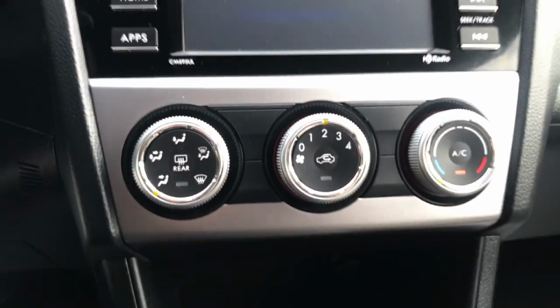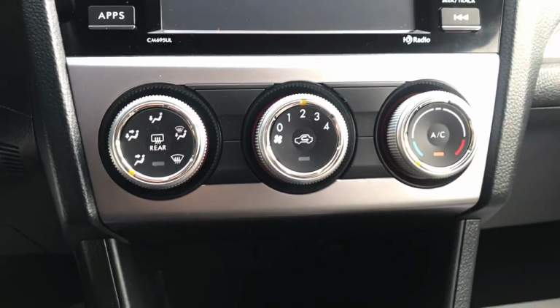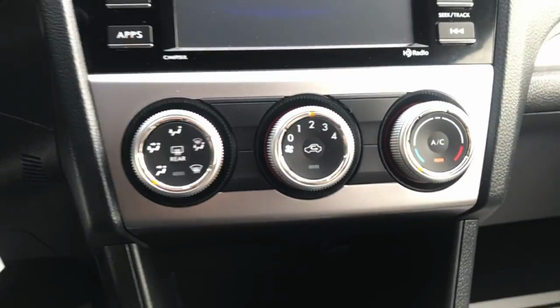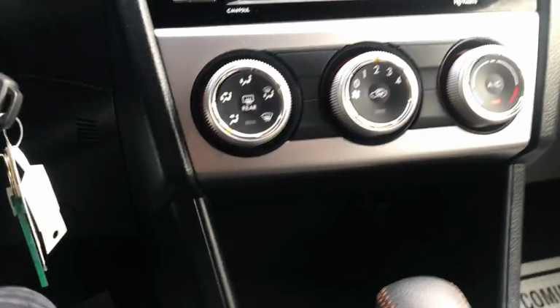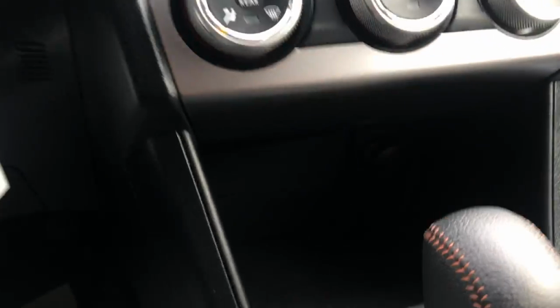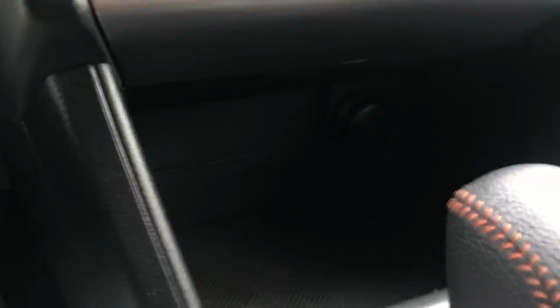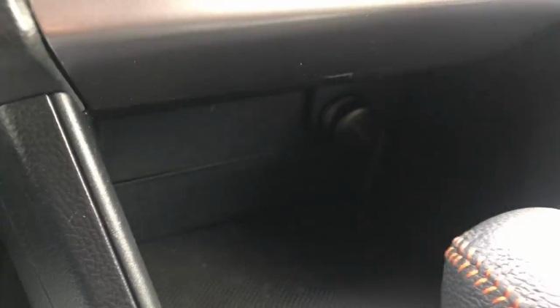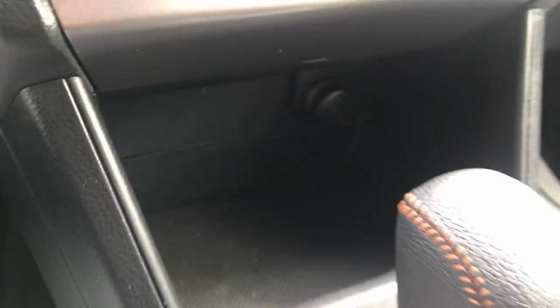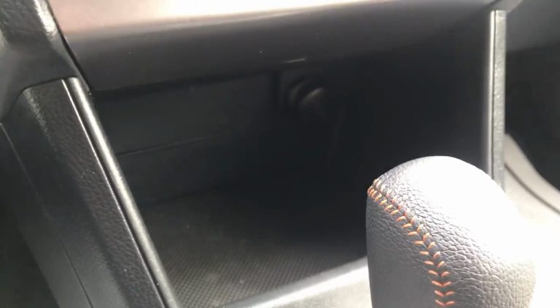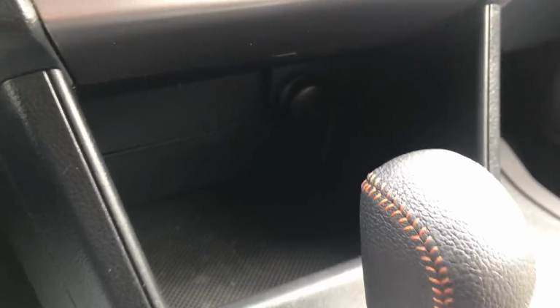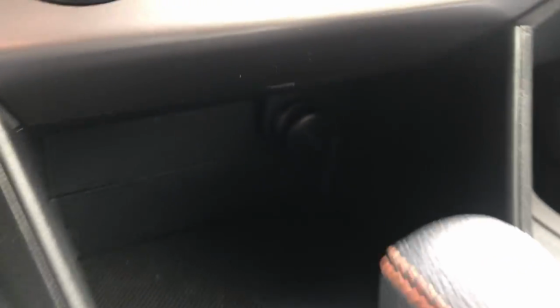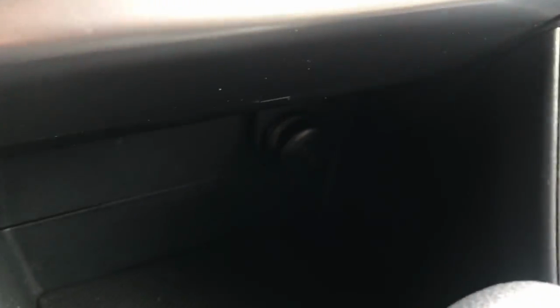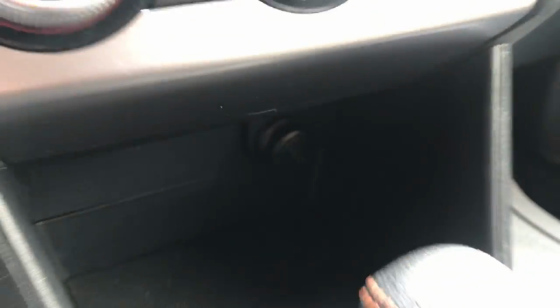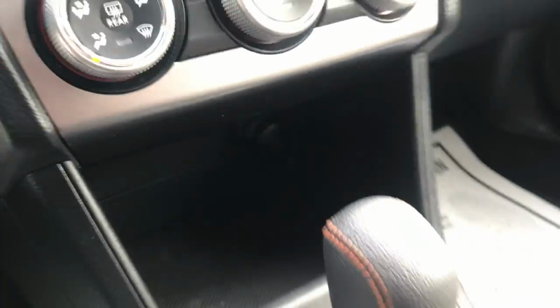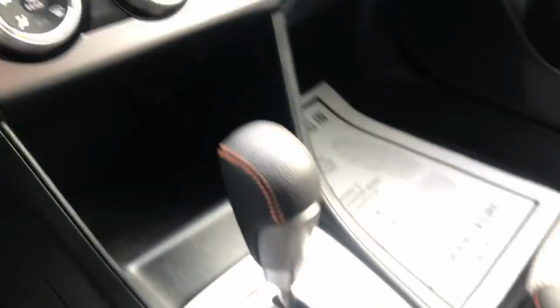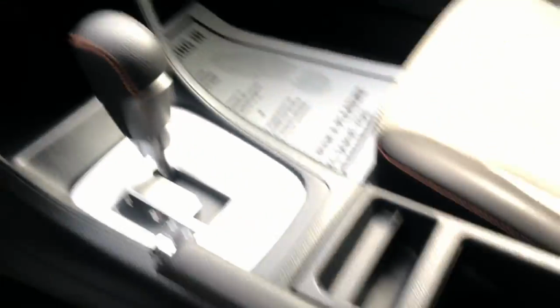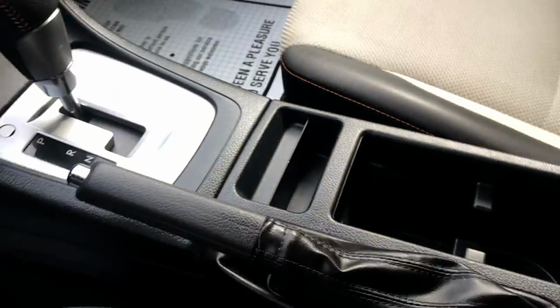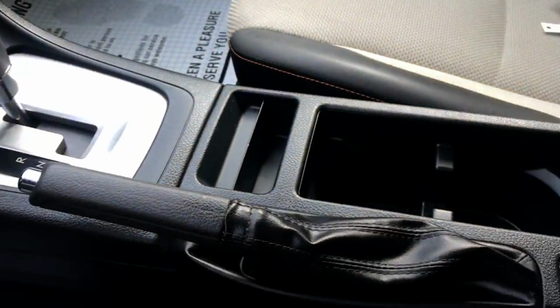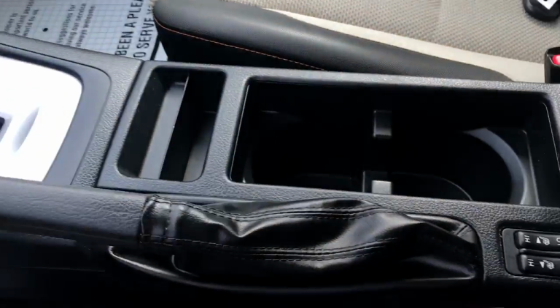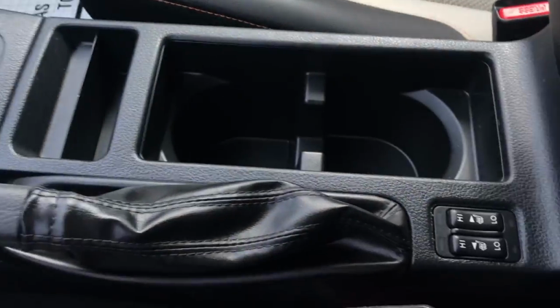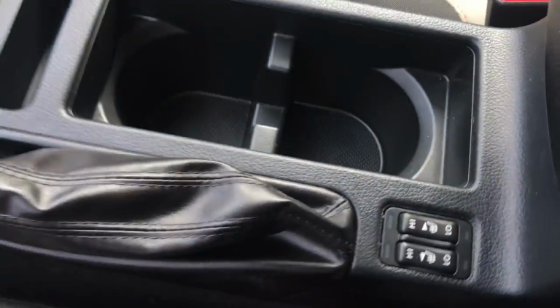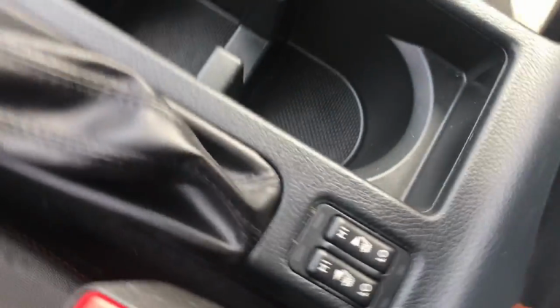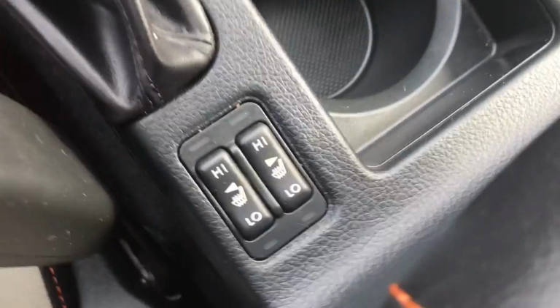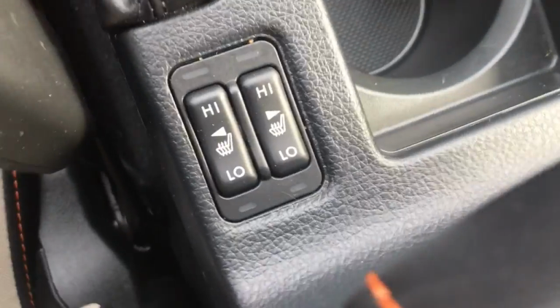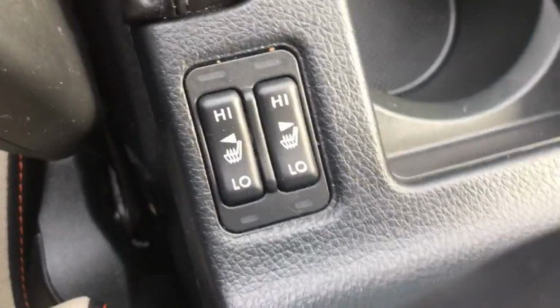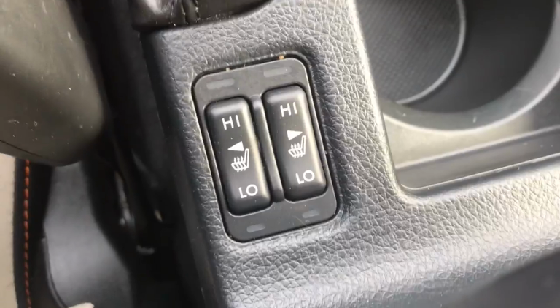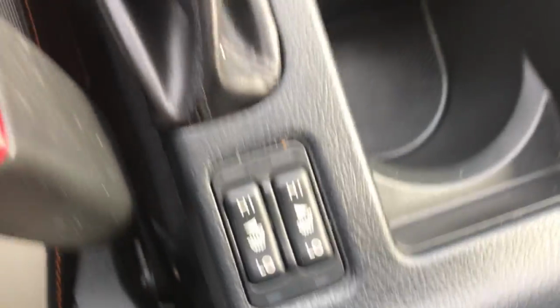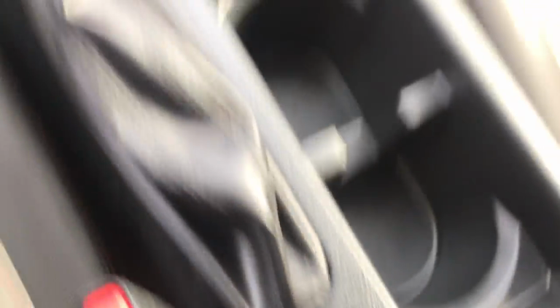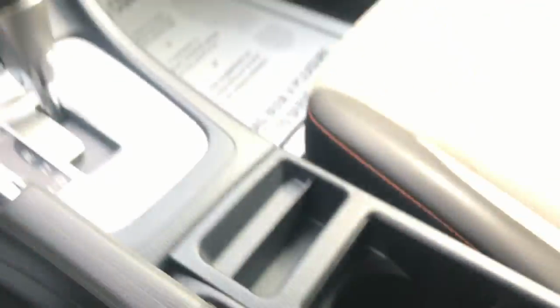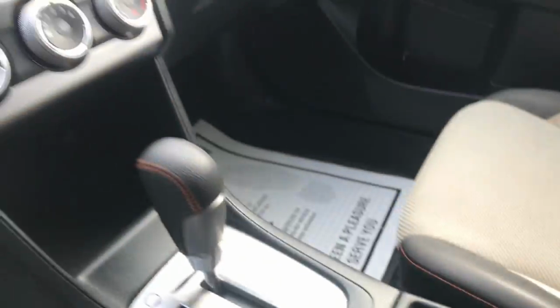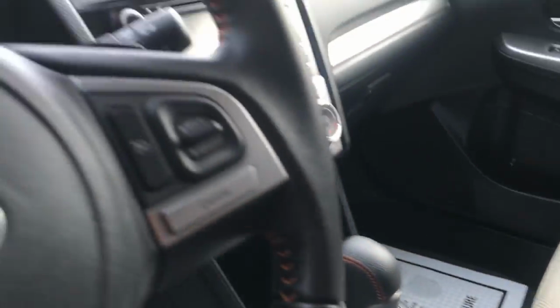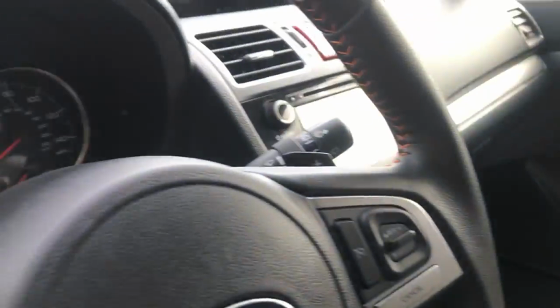You got your climate control. You got a little storage cubby down there with the charge port. You got your cup holders. You also have heated front seats in this vehicle, driver and passenger.